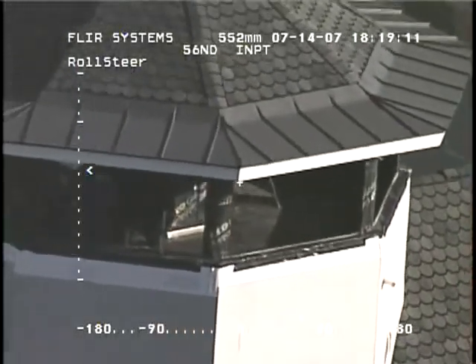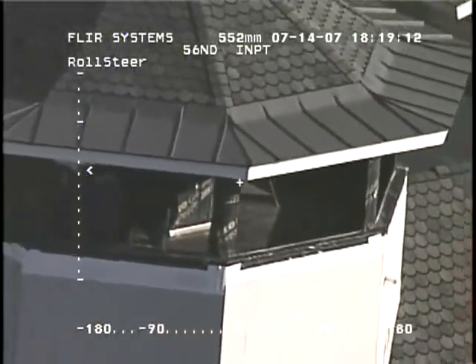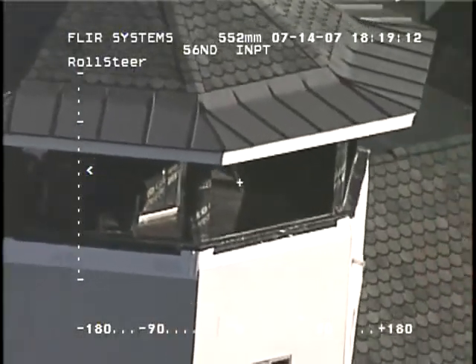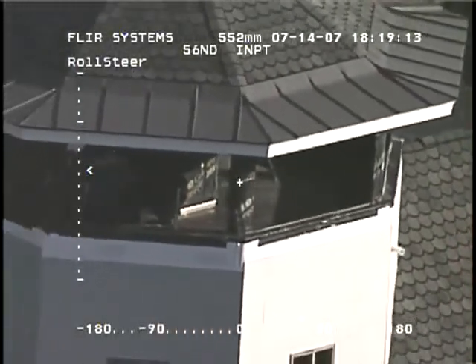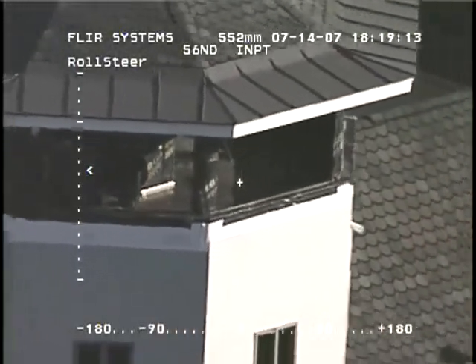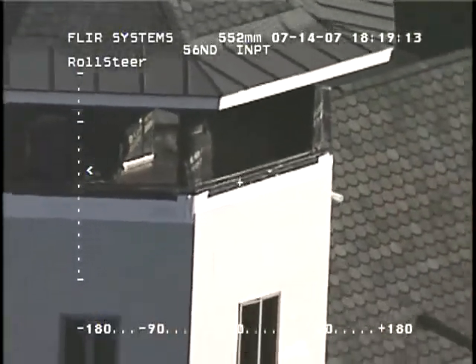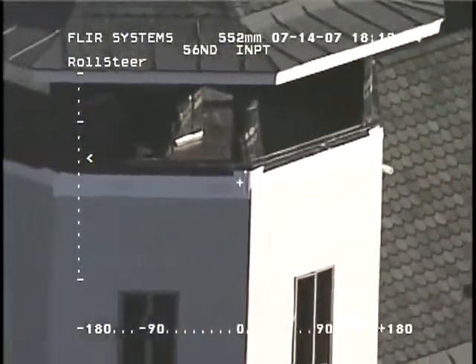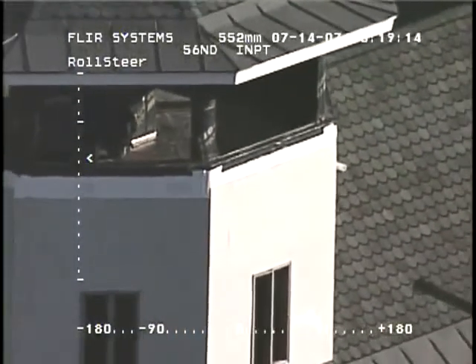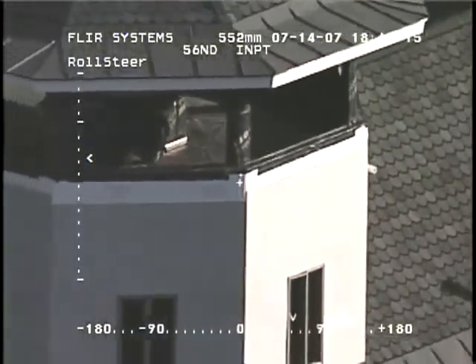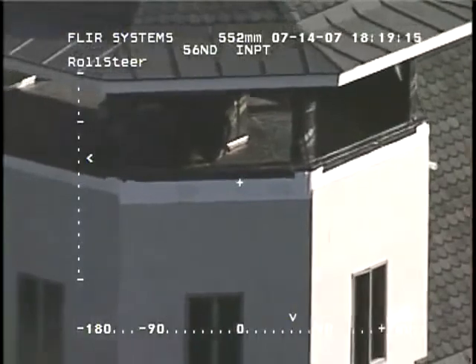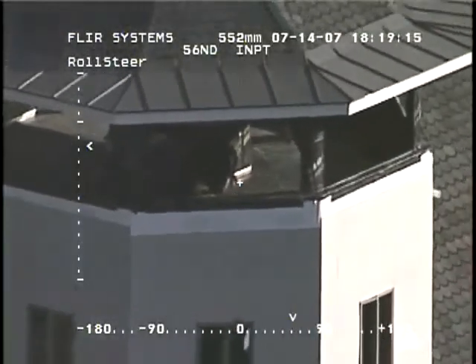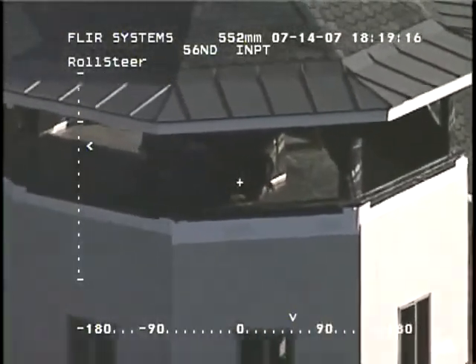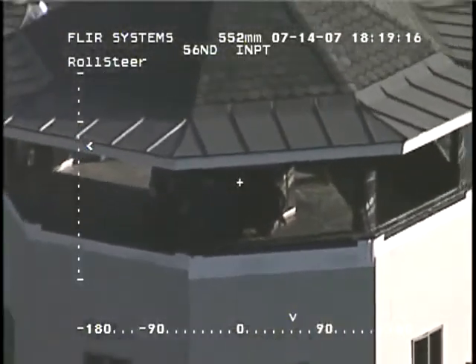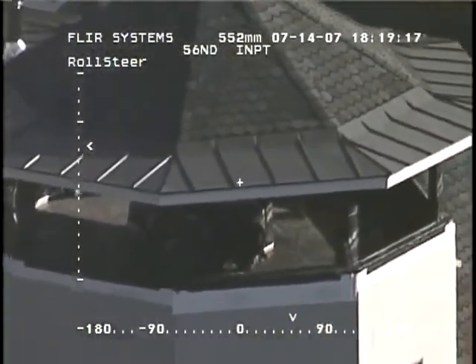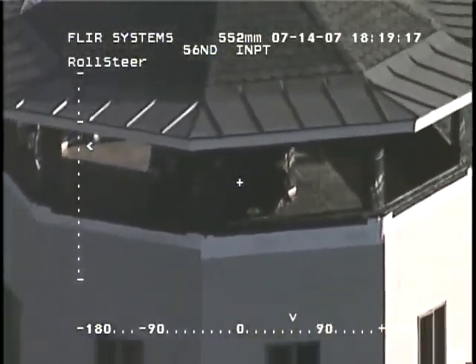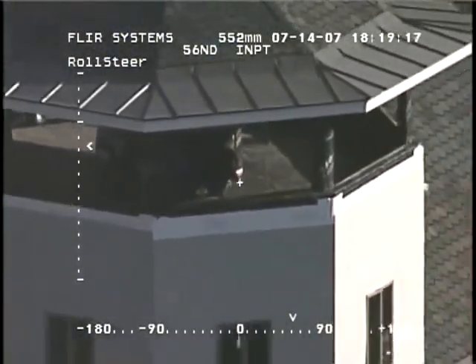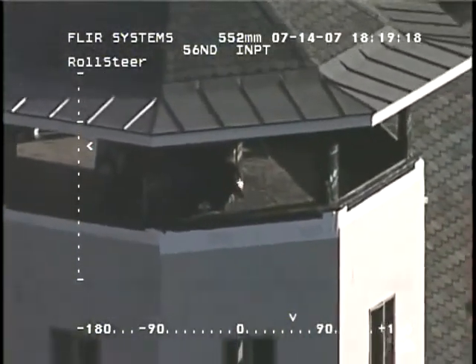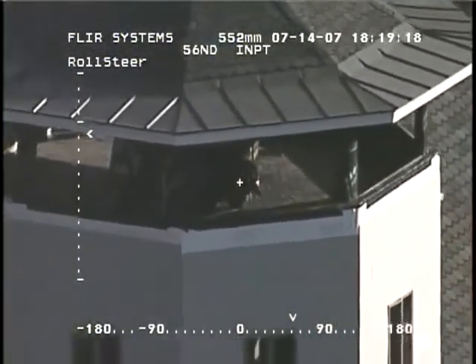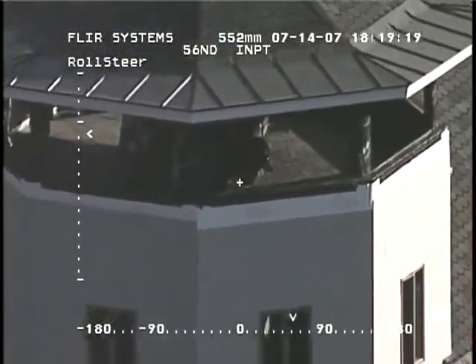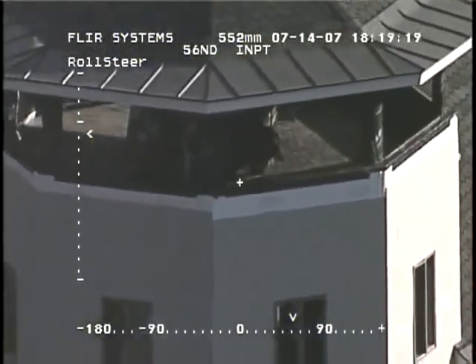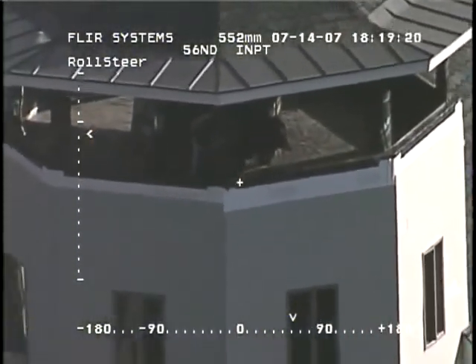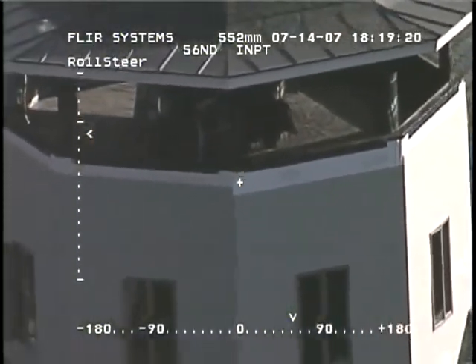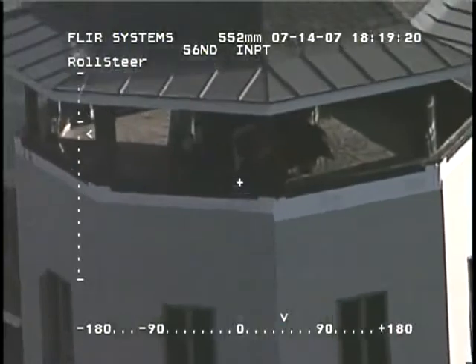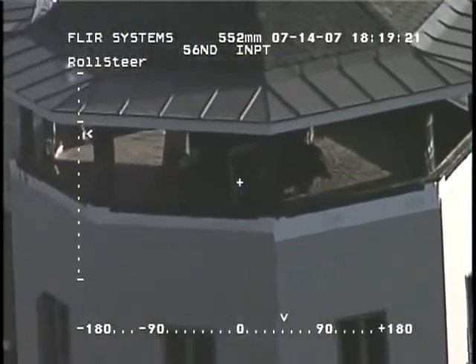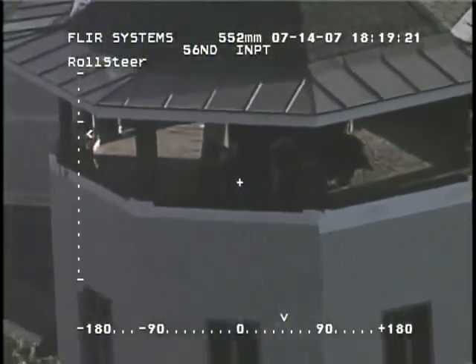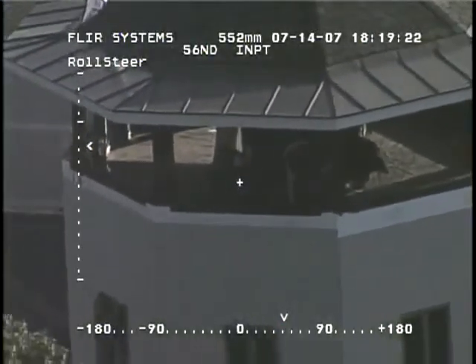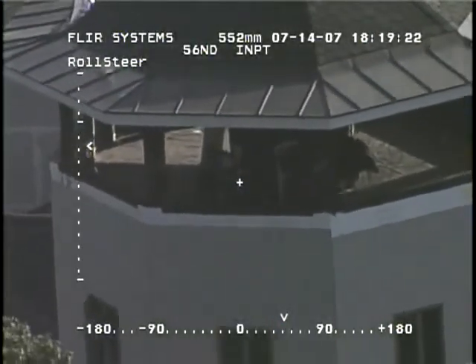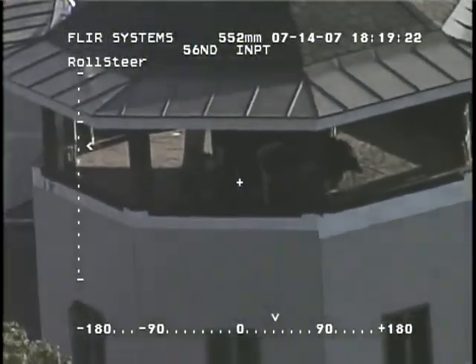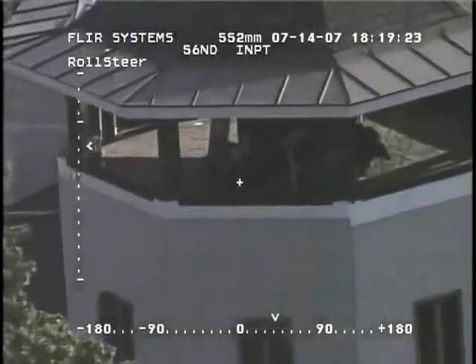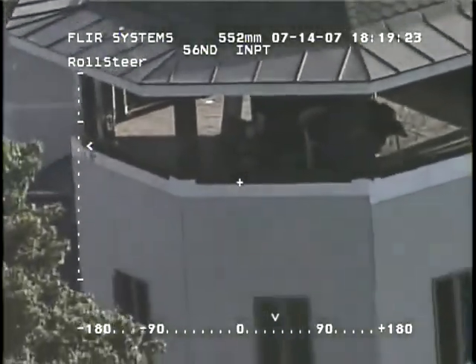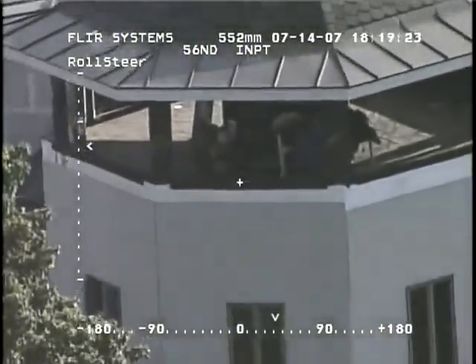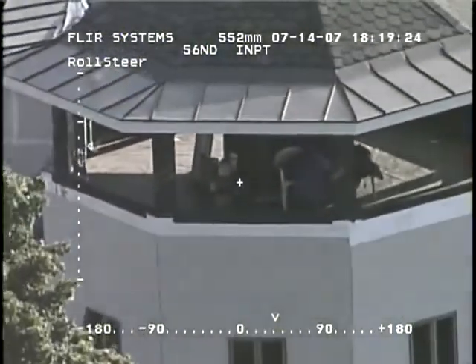The flooring doesn't look right — it looks to be more tarp-ish. There is a blue tarp sitting on a chair, like a plastic chair, and it looks to be construction material like paint cans or something in behind it.